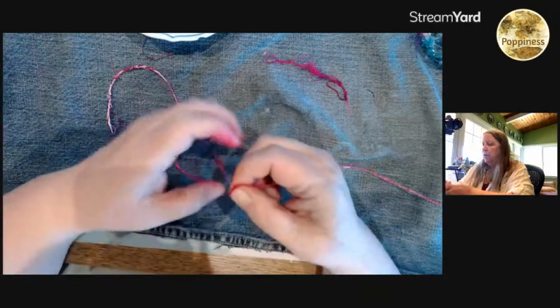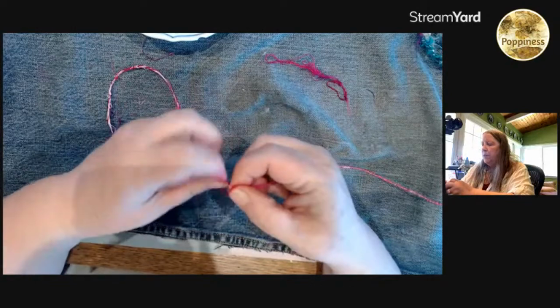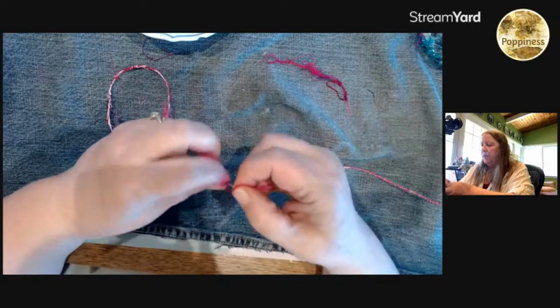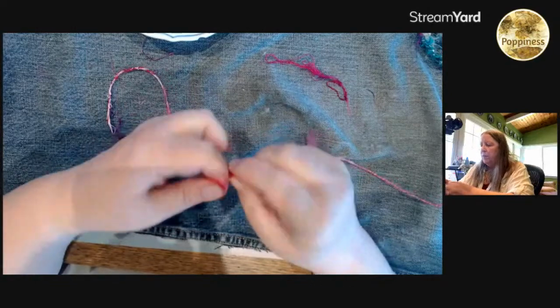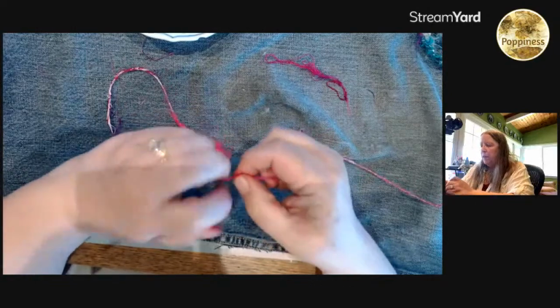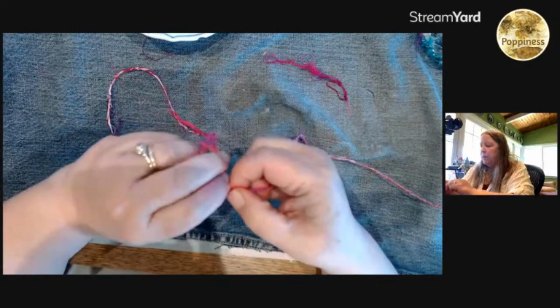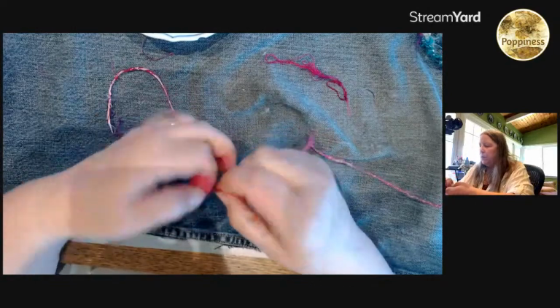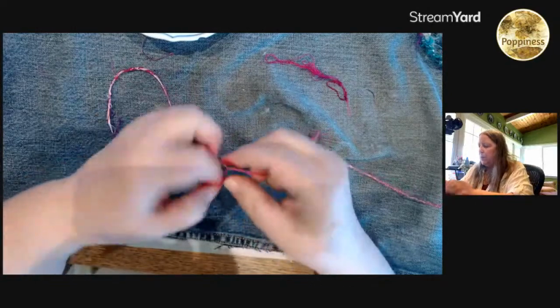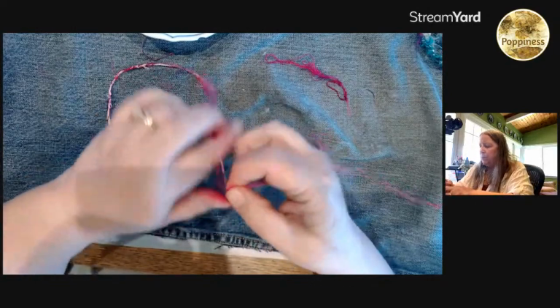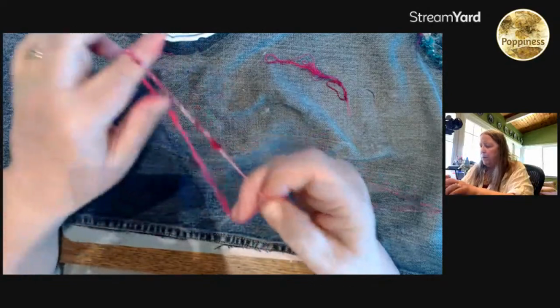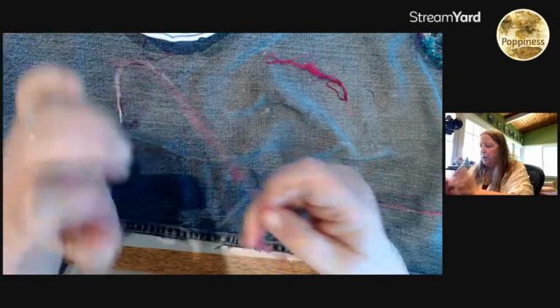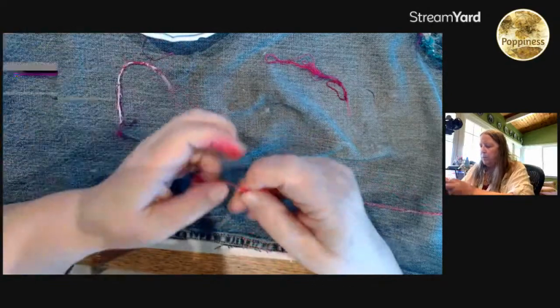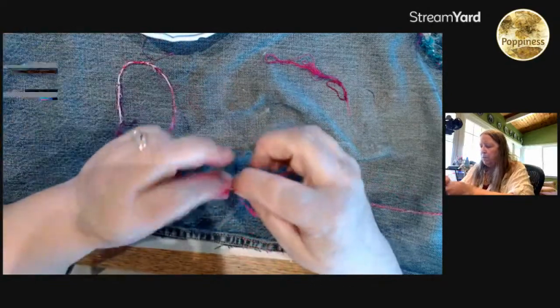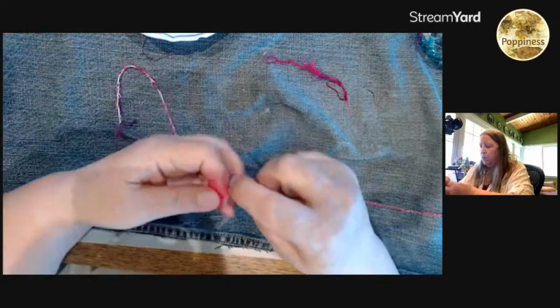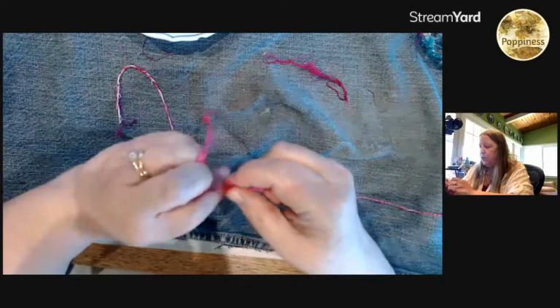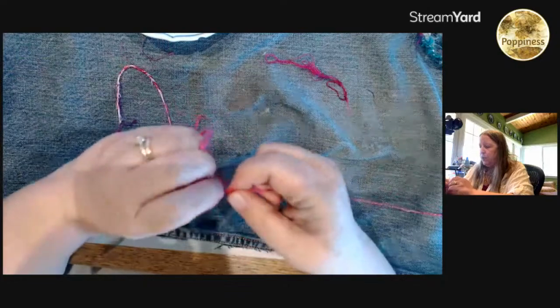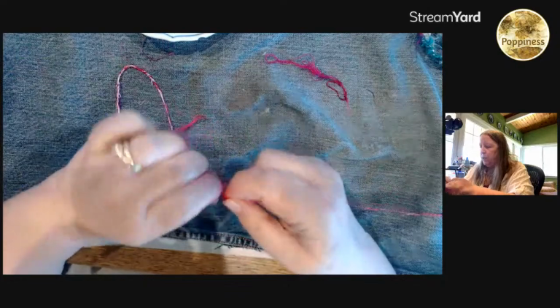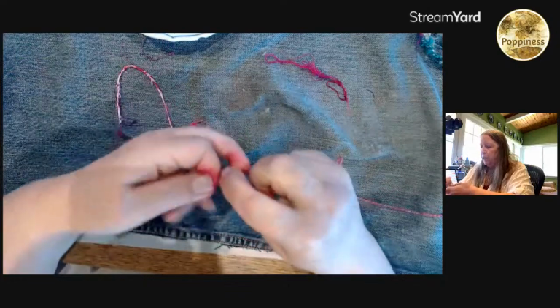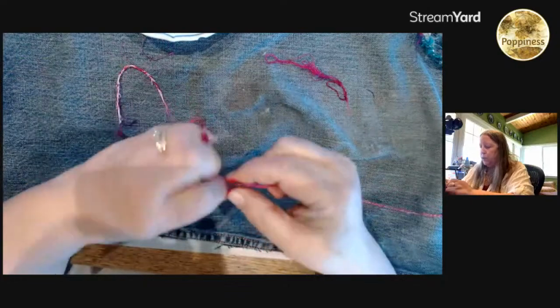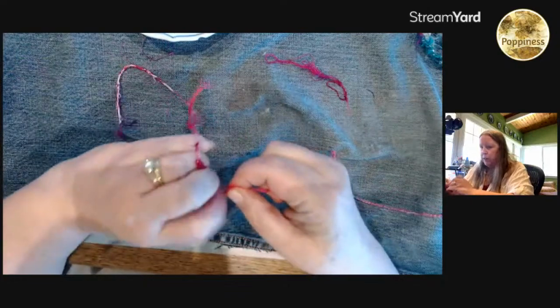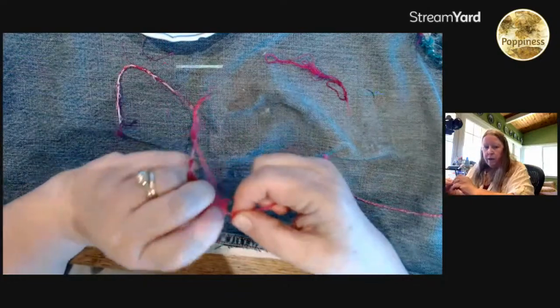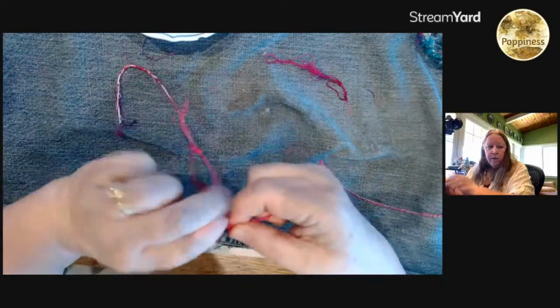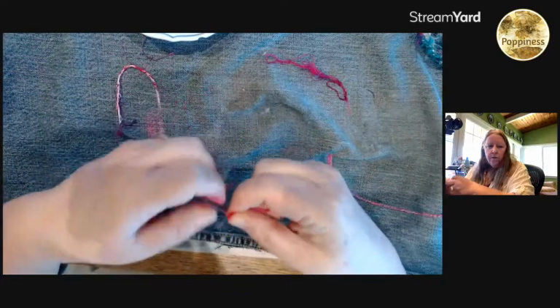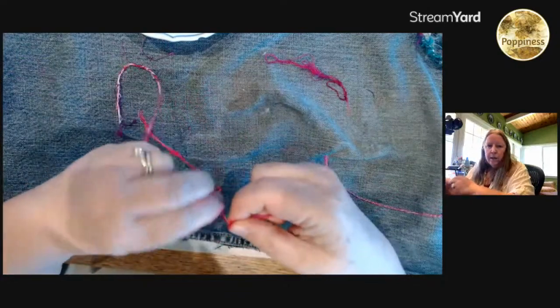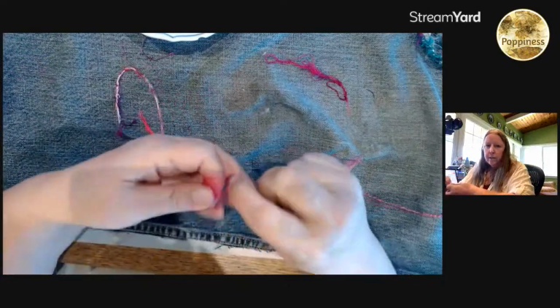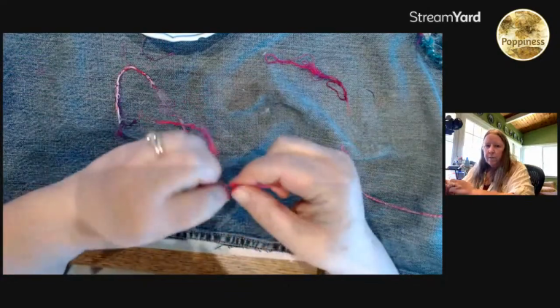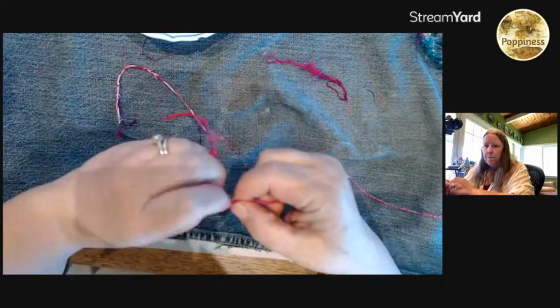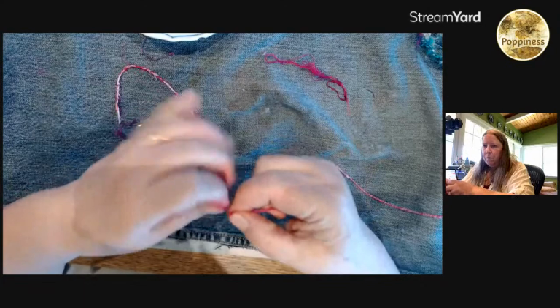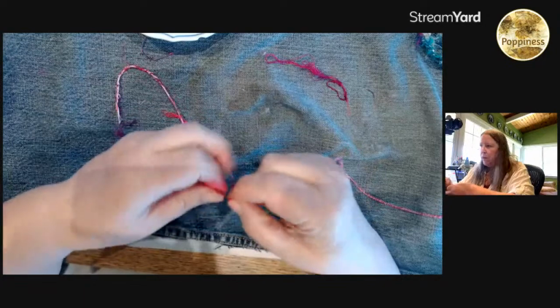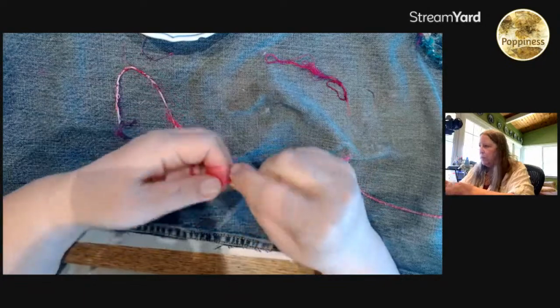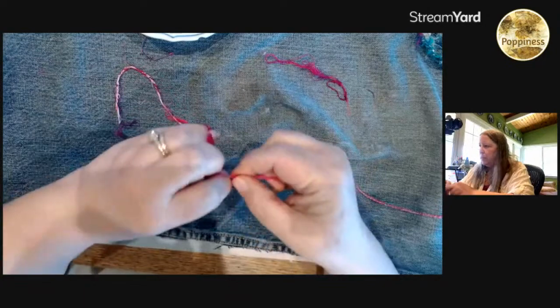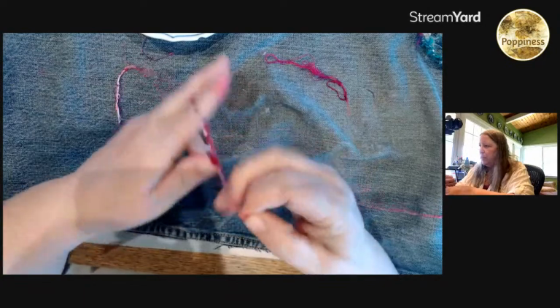This video today was a request from Barbara to go over cordage again so she could get it — and she nailed it! So let's get some input on what you guys would like to see in the lives.